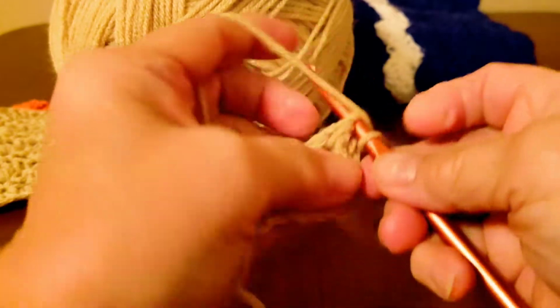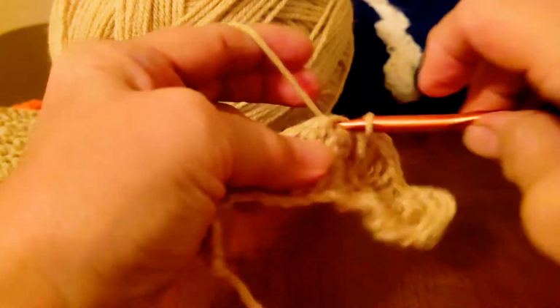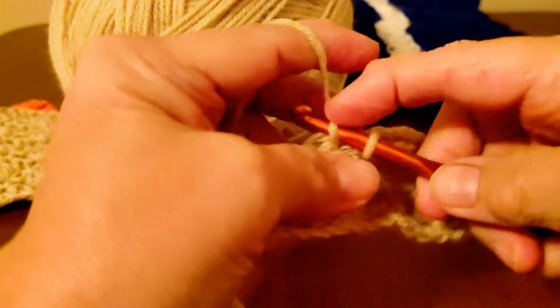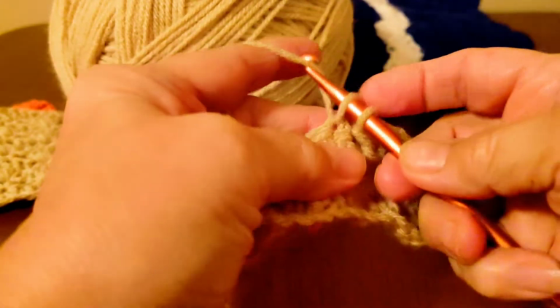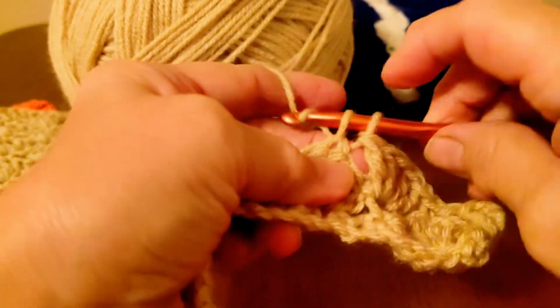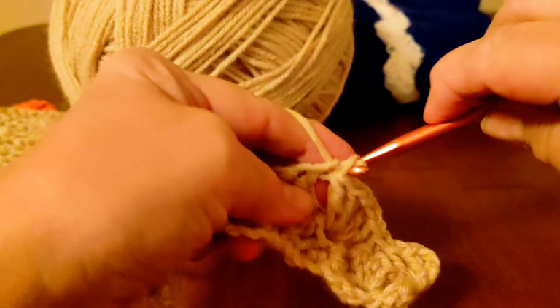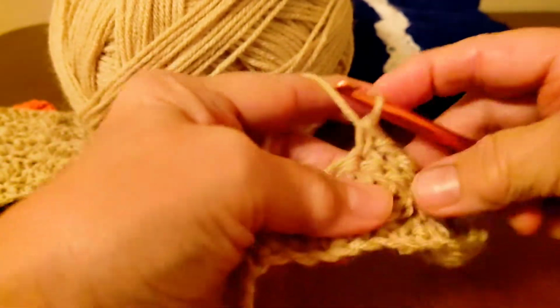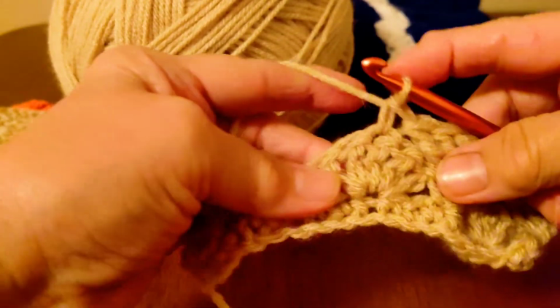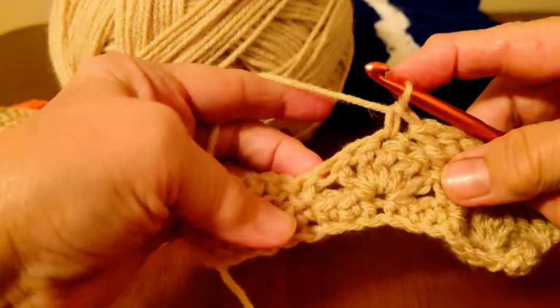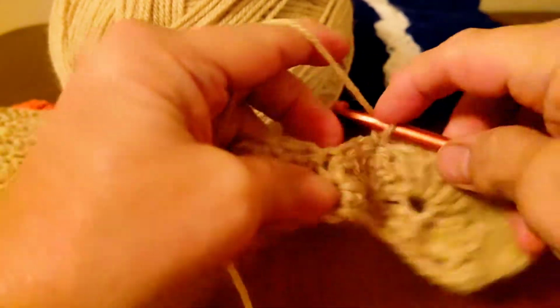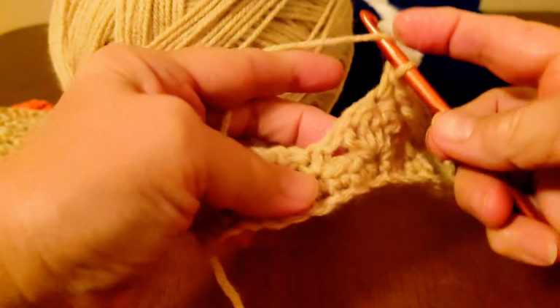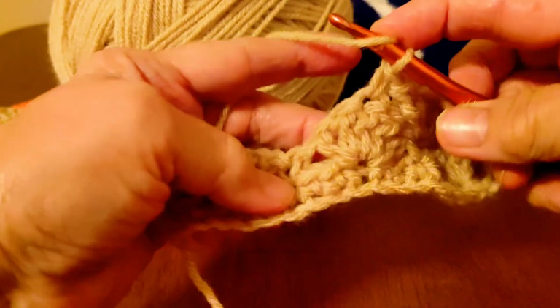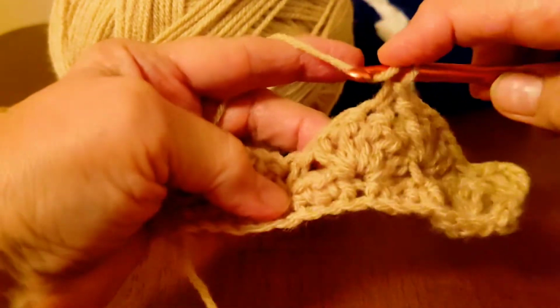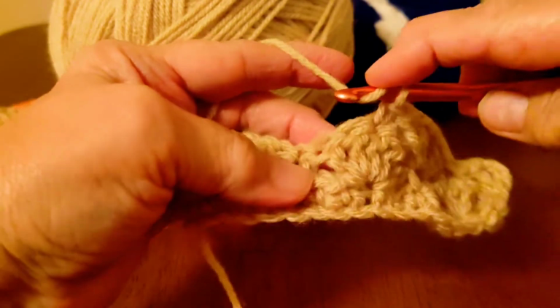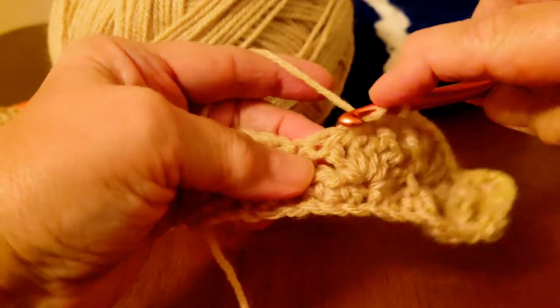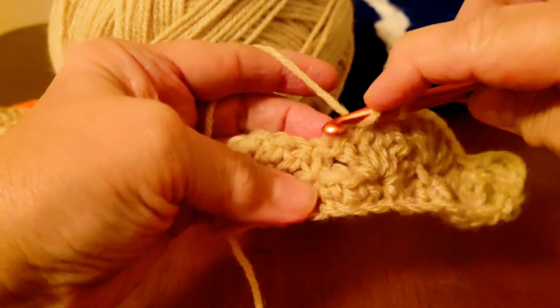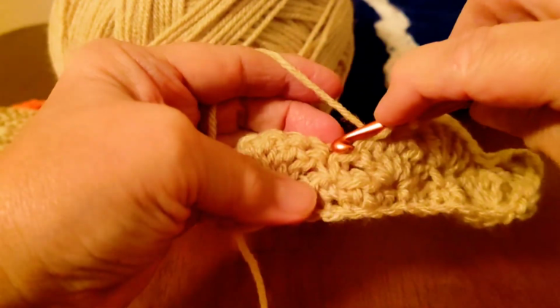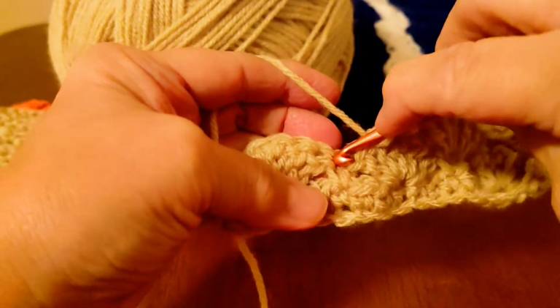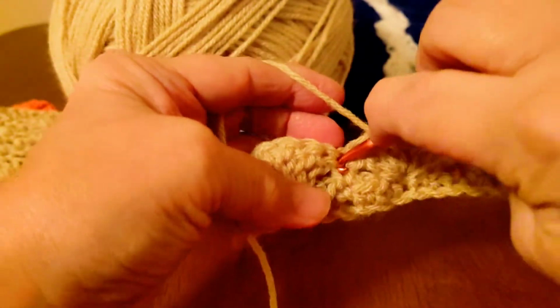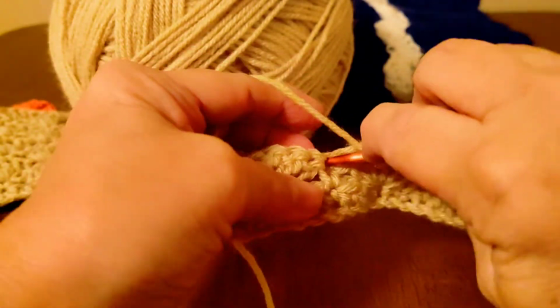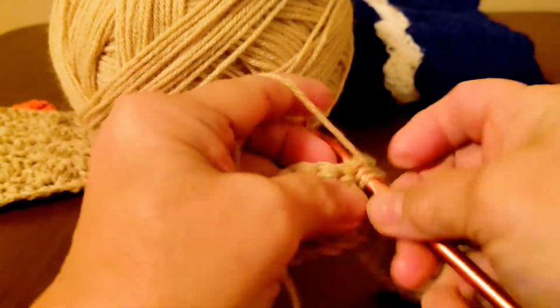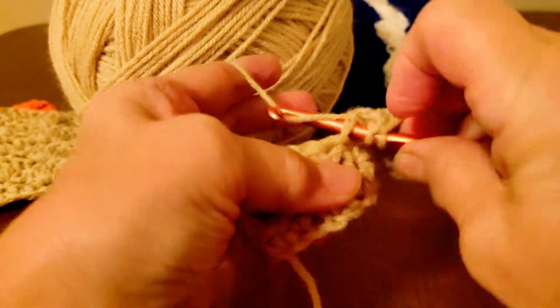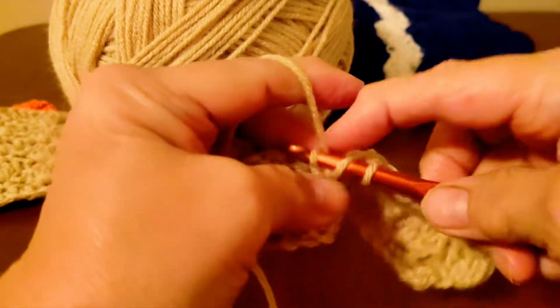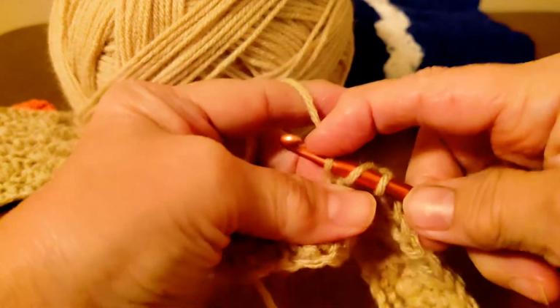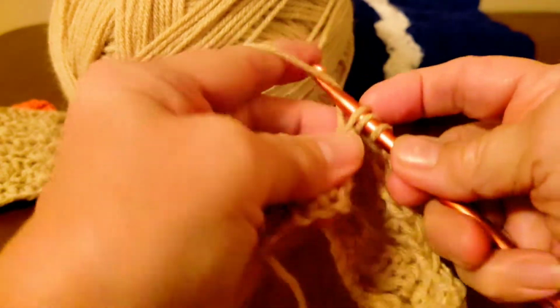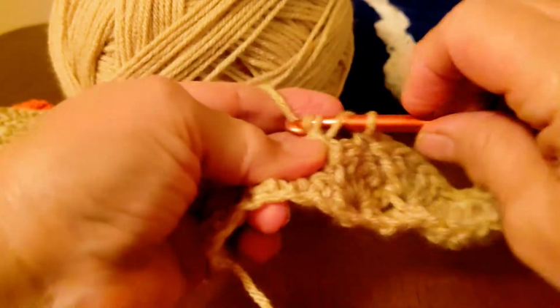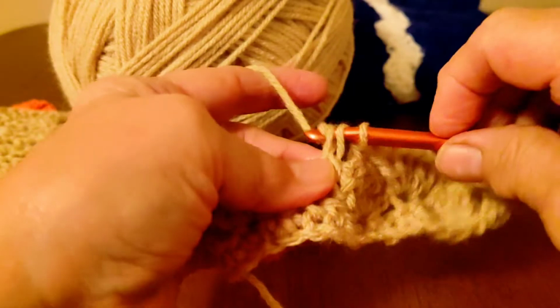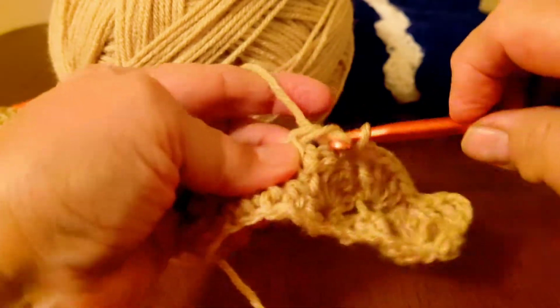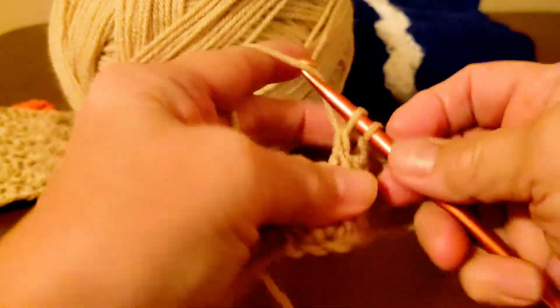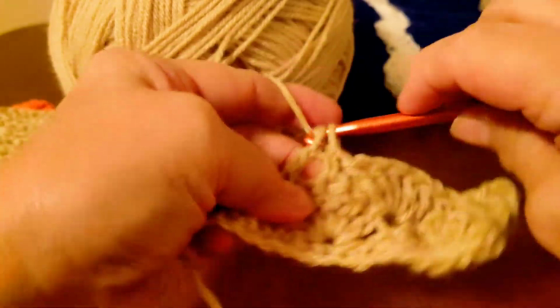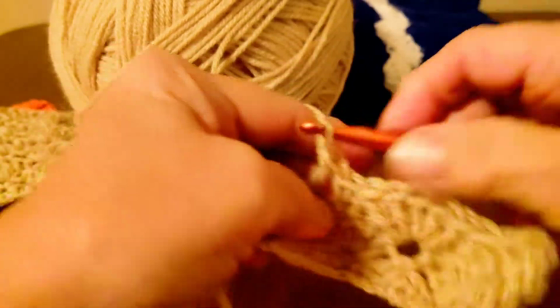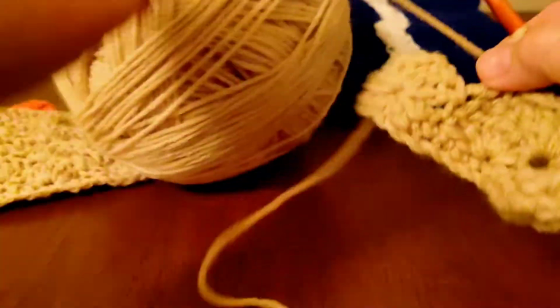Do a single on top of those five doubles. Then one, two, three — on top of that single crochet, do five more doubles.